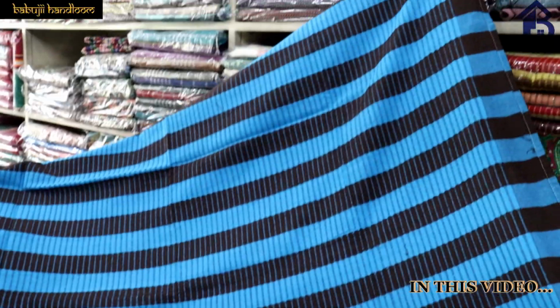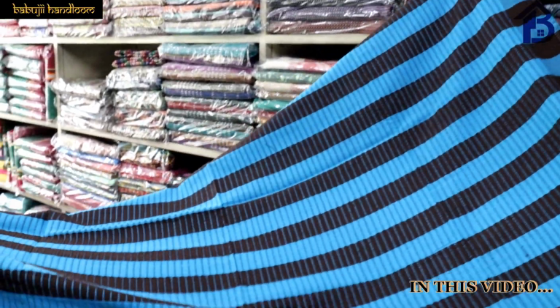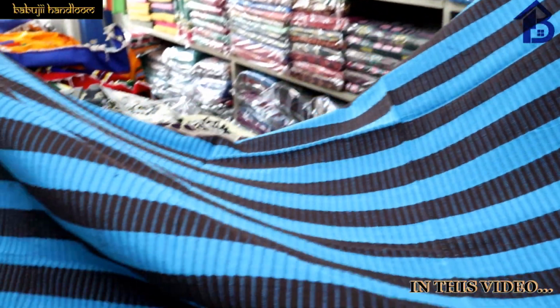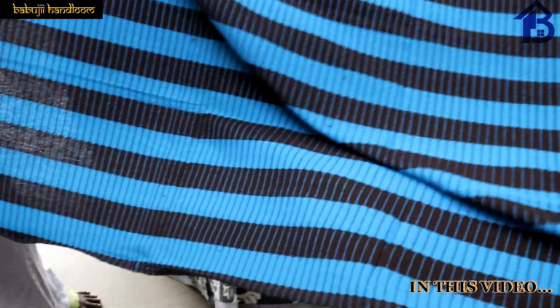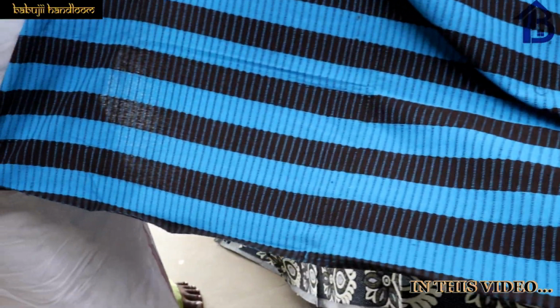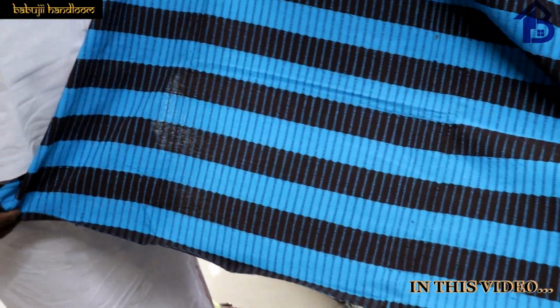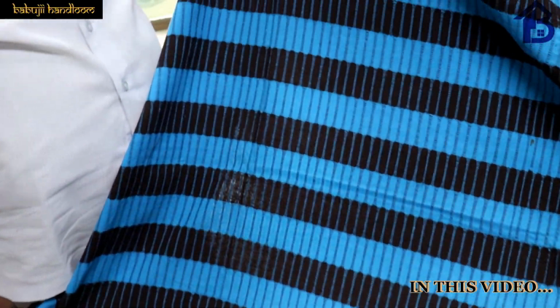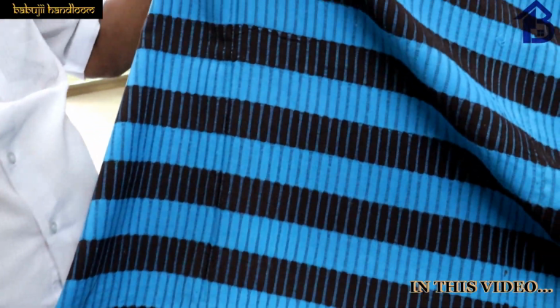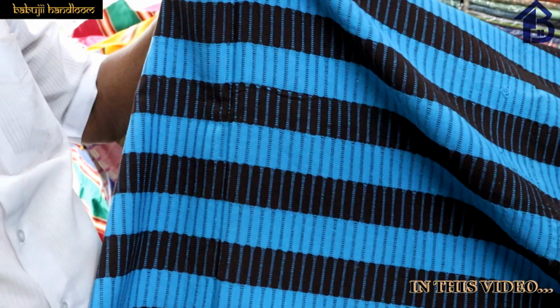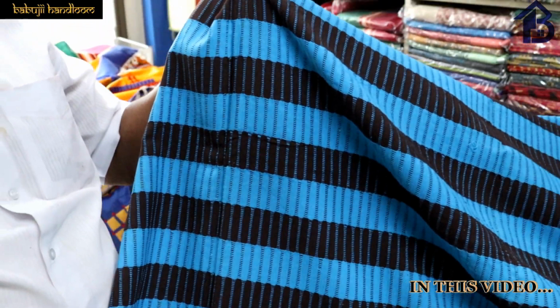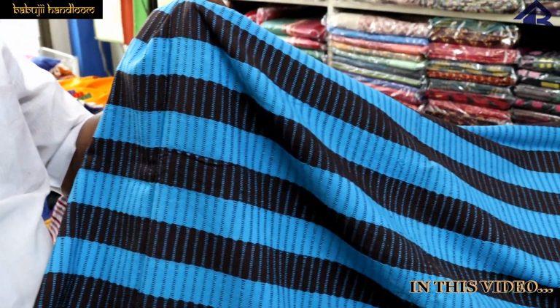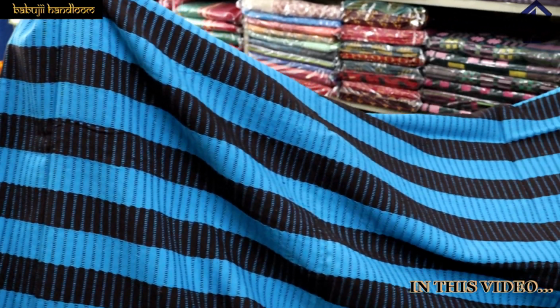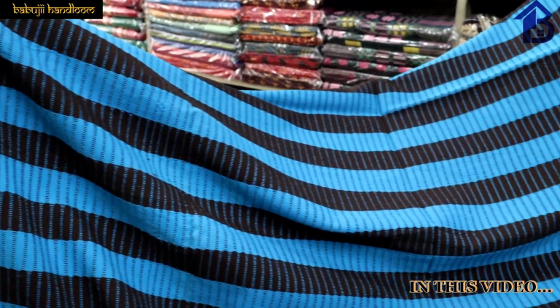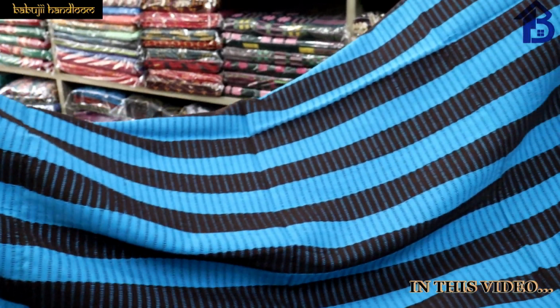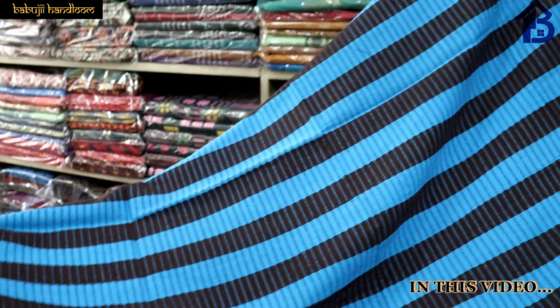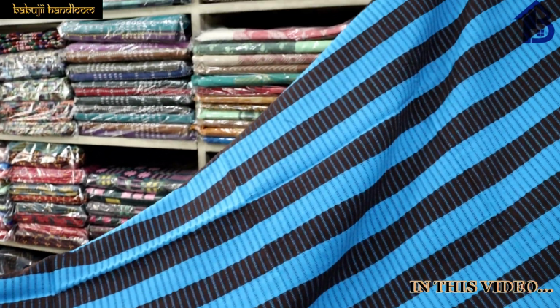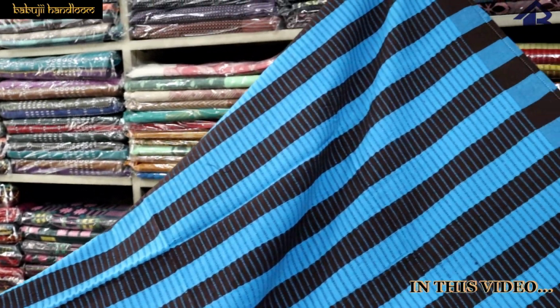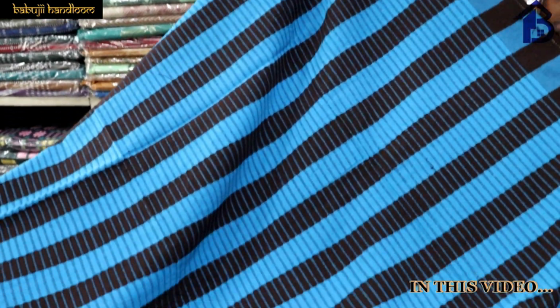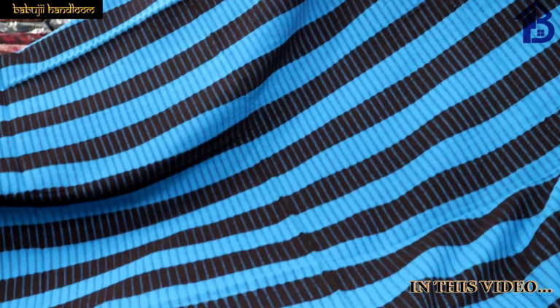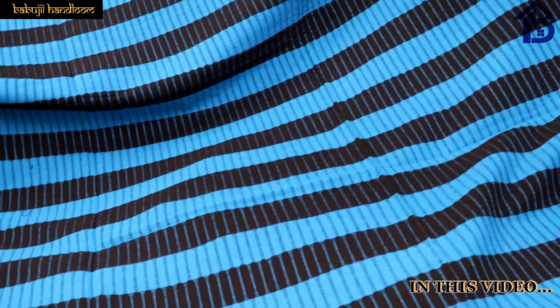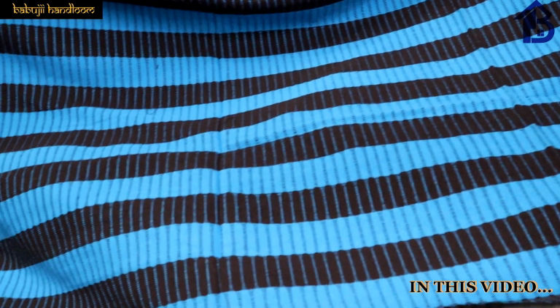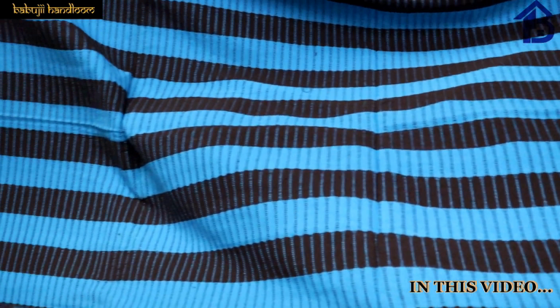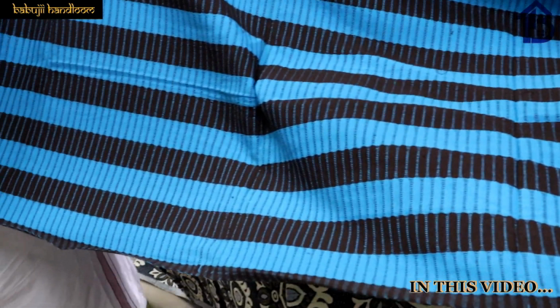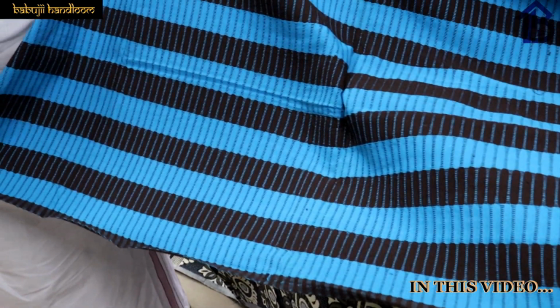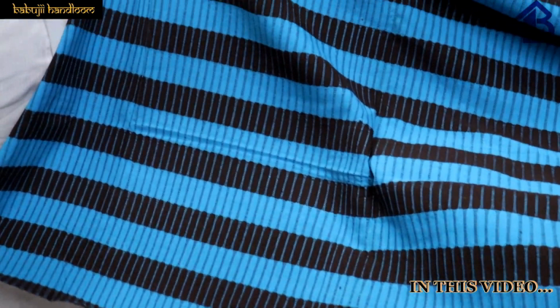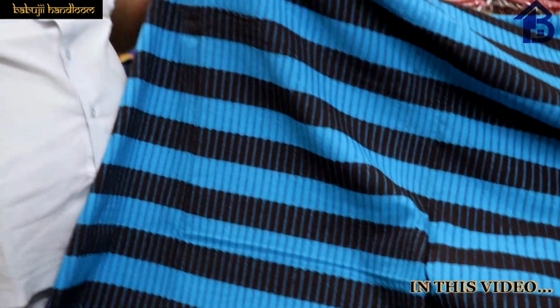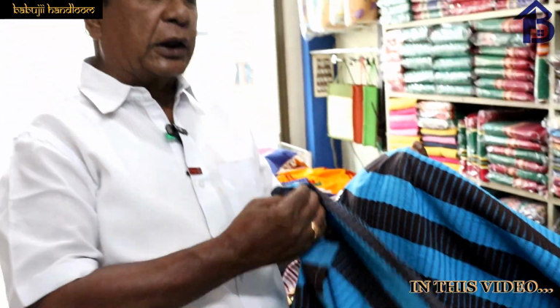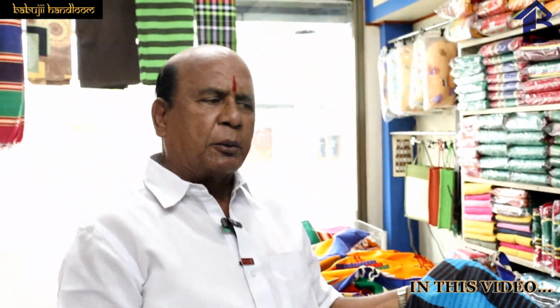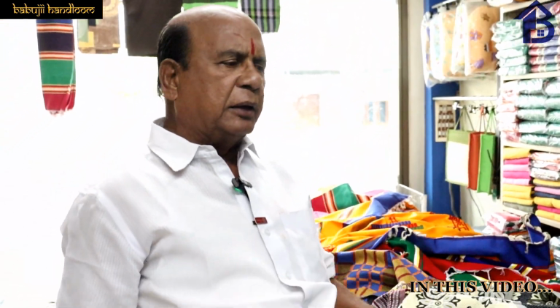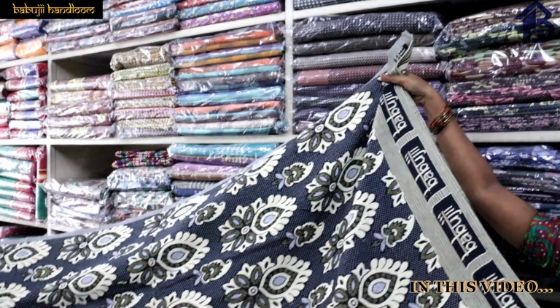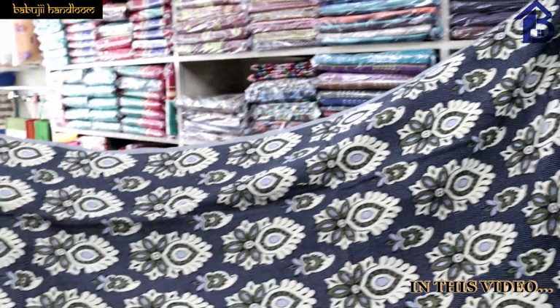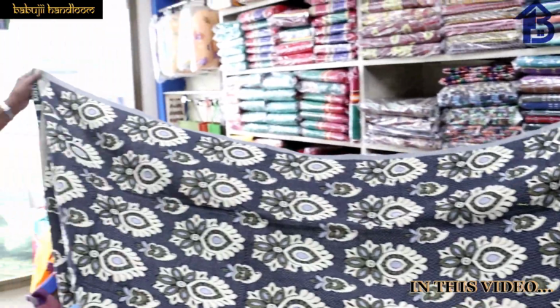This is a leather sheet. There is an R or 7D. This is a small bedsheet. You can use the R sheet, then we can use the R sheet. You can do the R sheet. This is a small bedsheet.